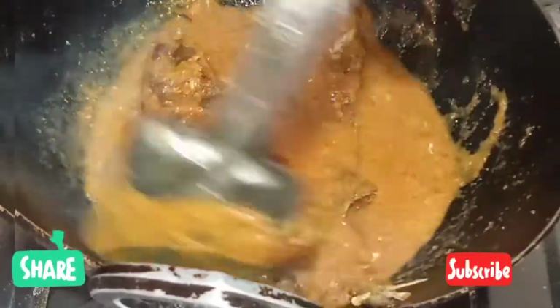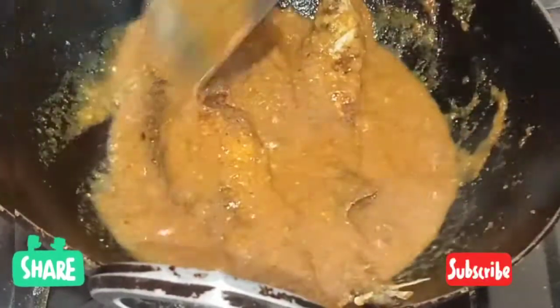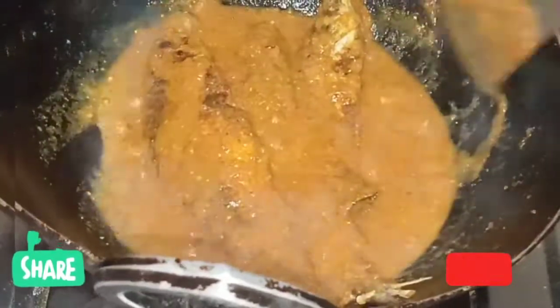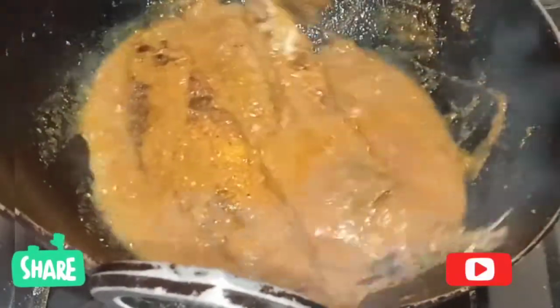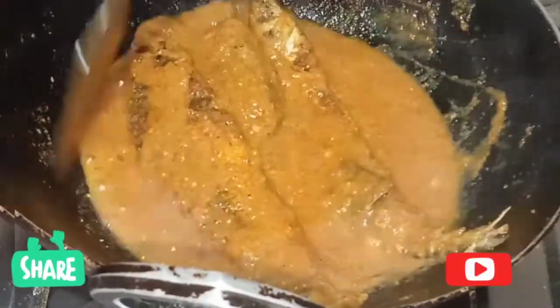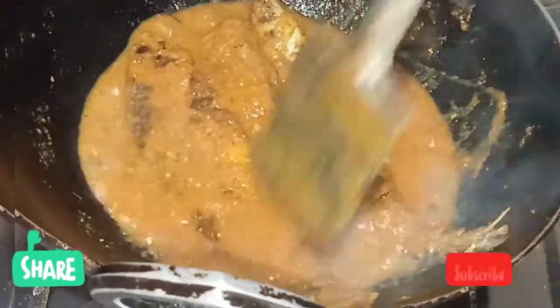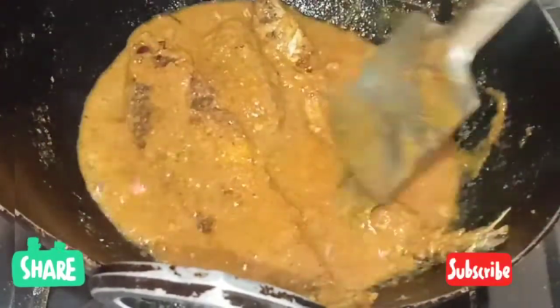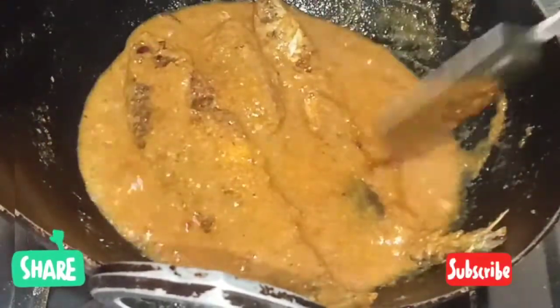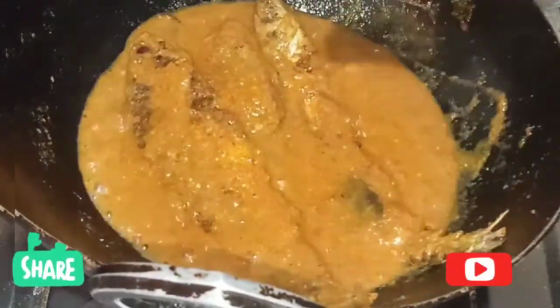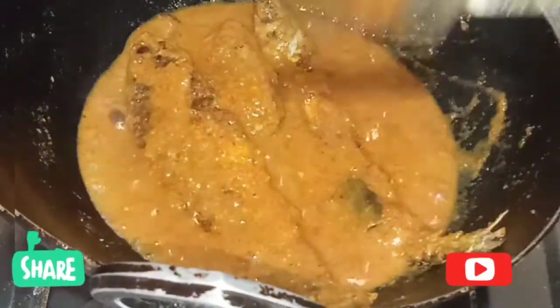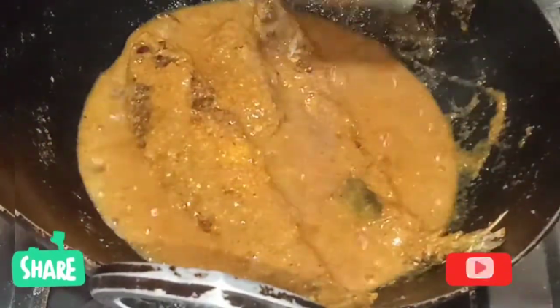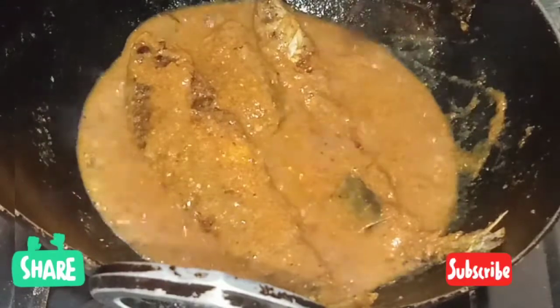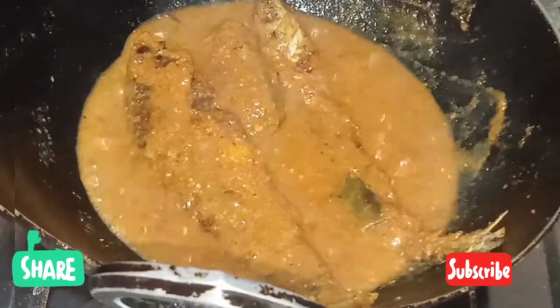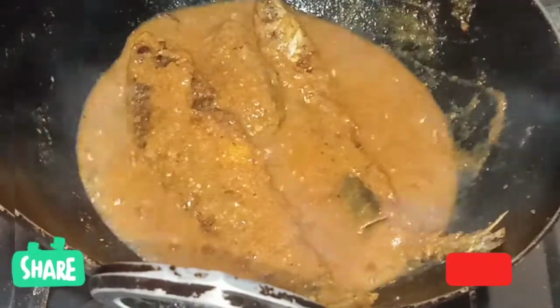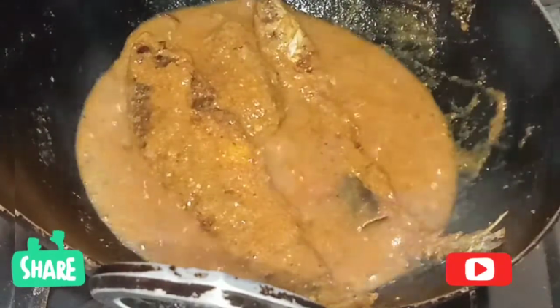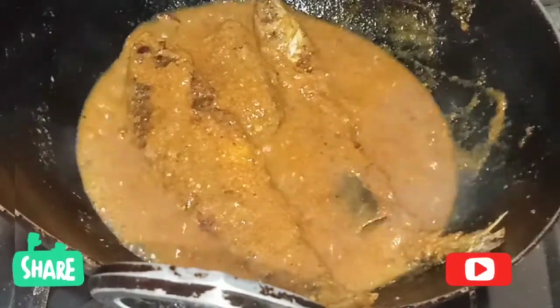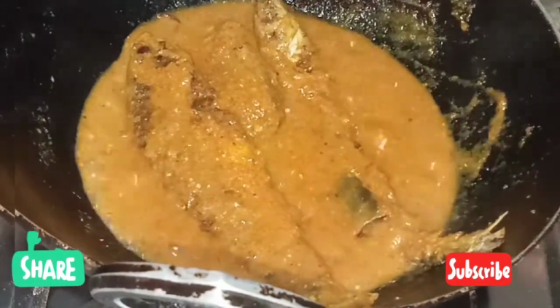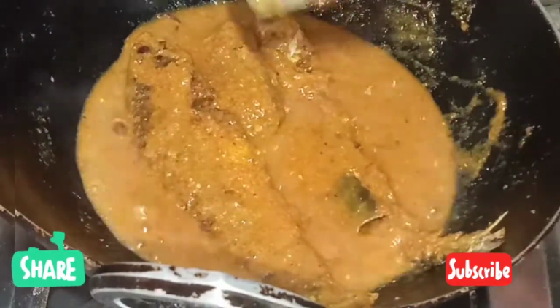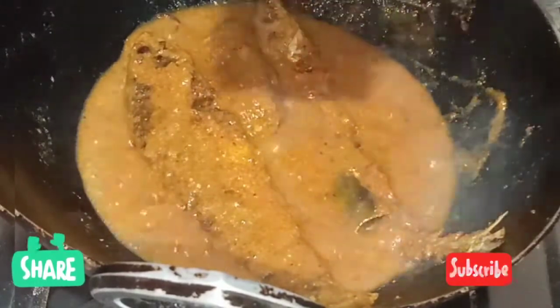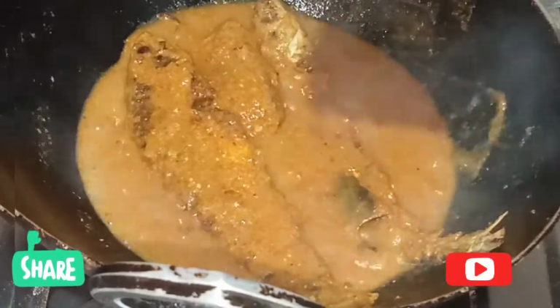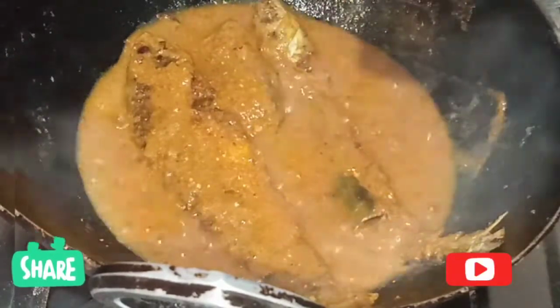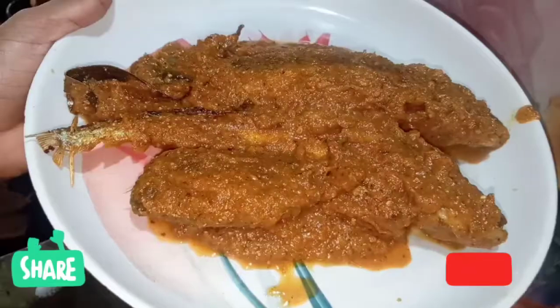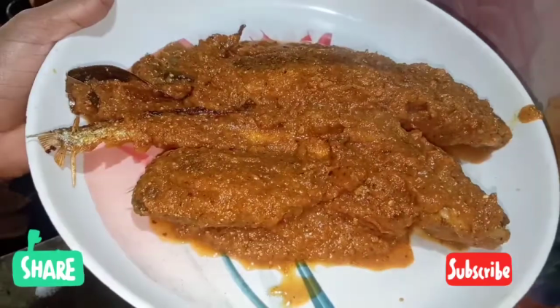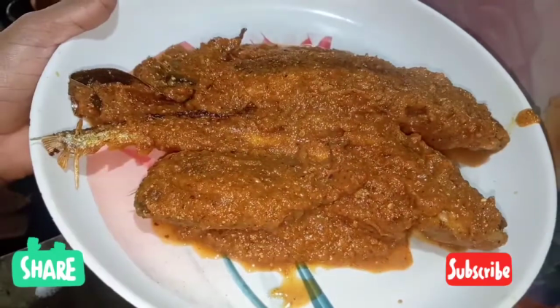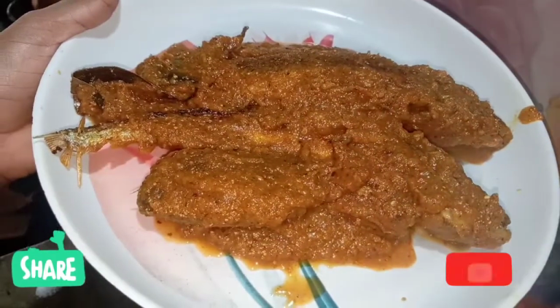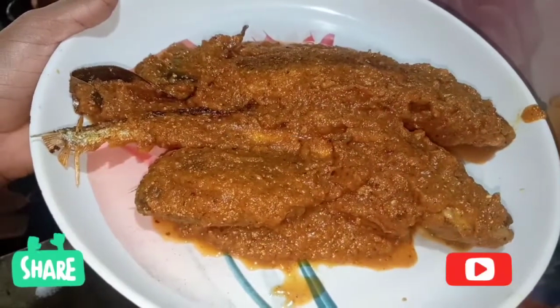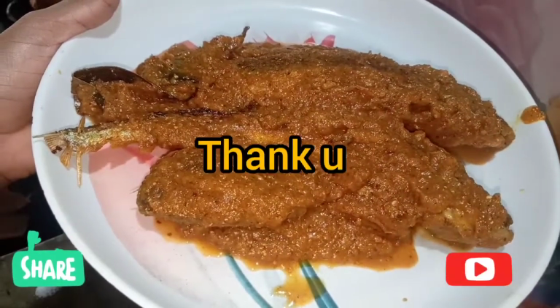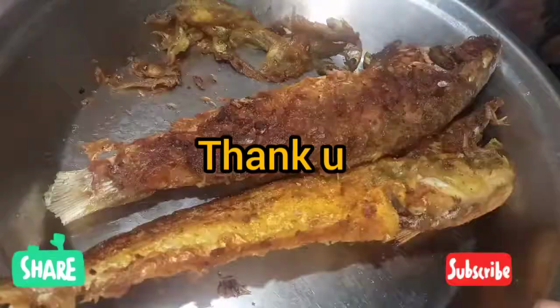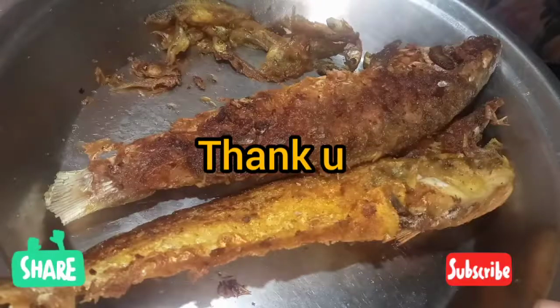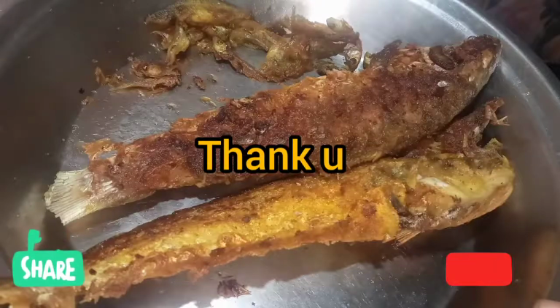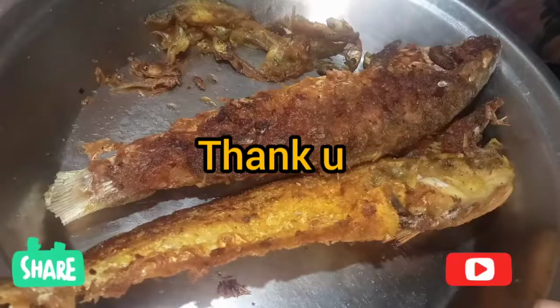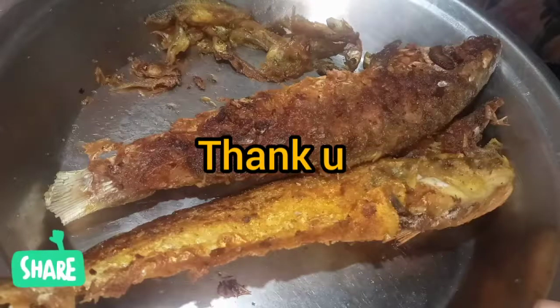Come back and let me know how your fish curry turns out. If you like this fish curry, don't forget to subscribe, like, and share.